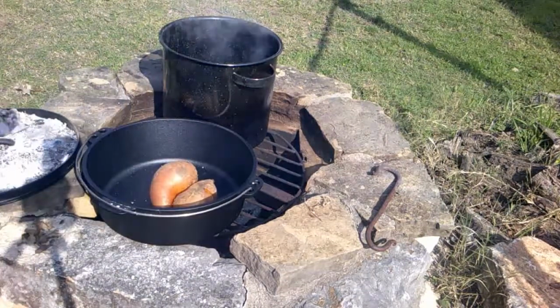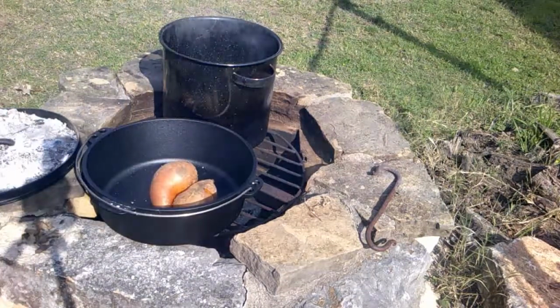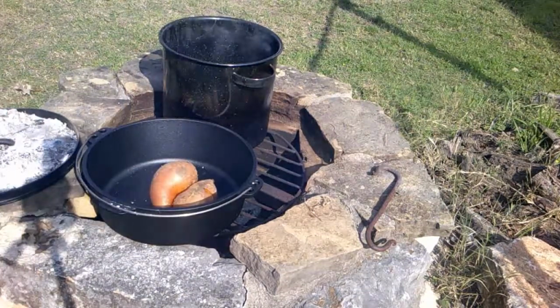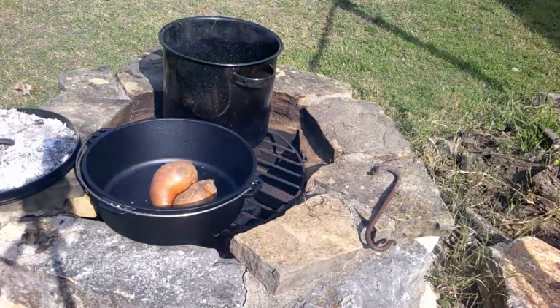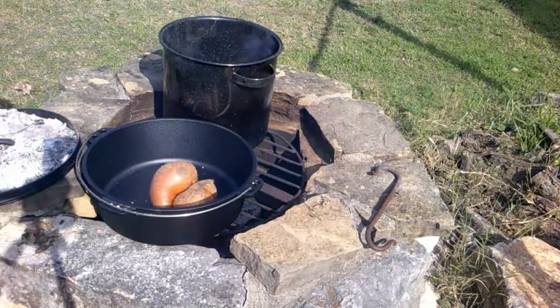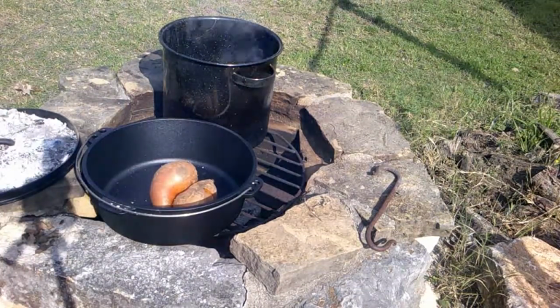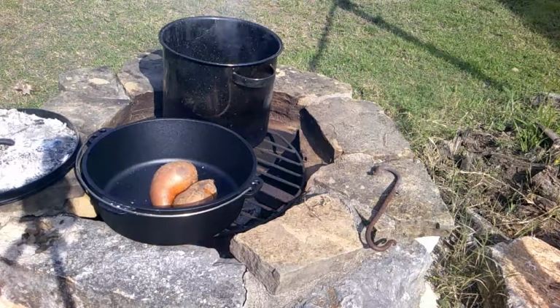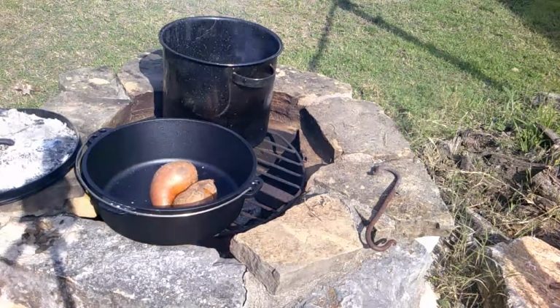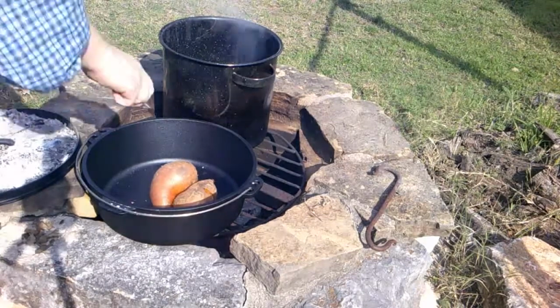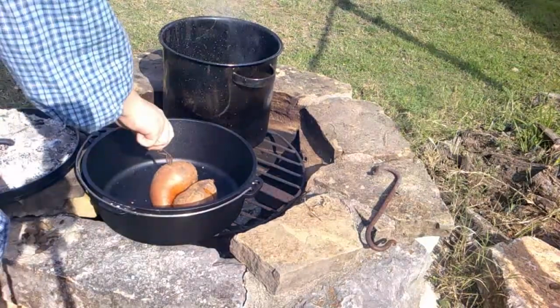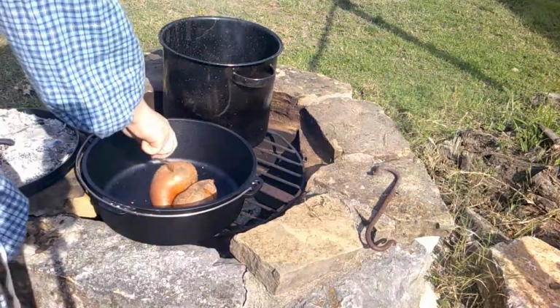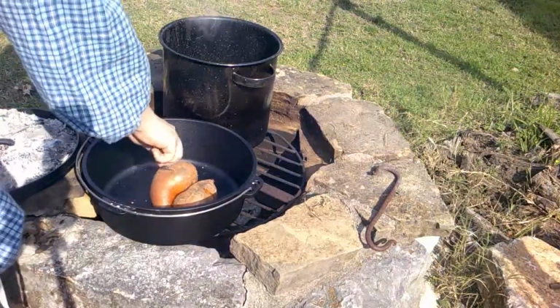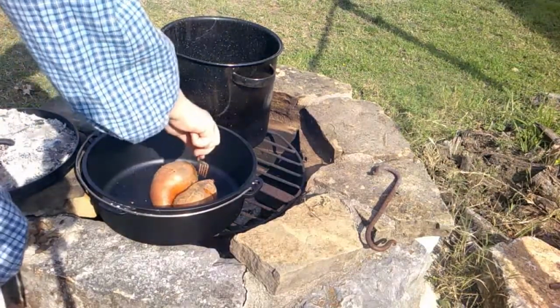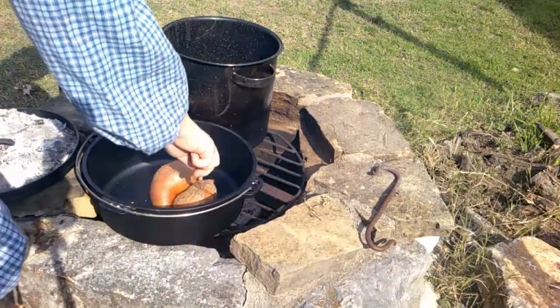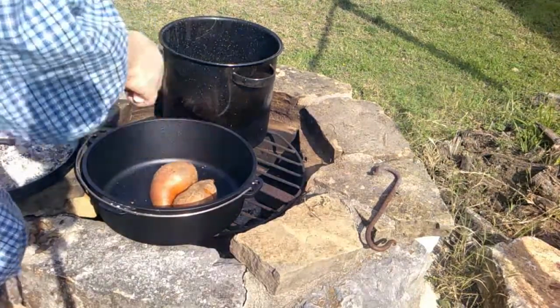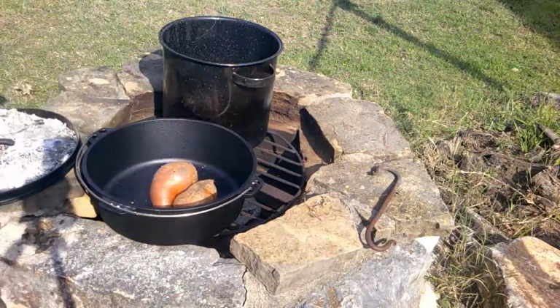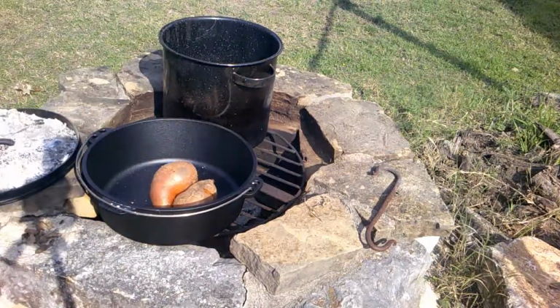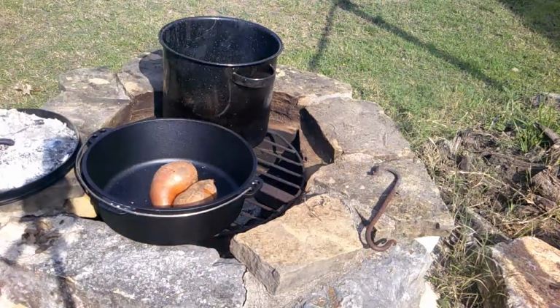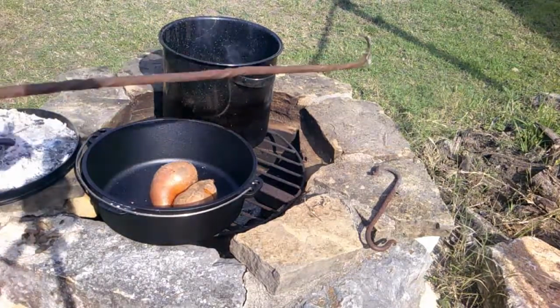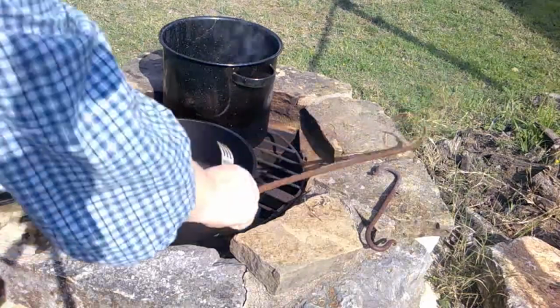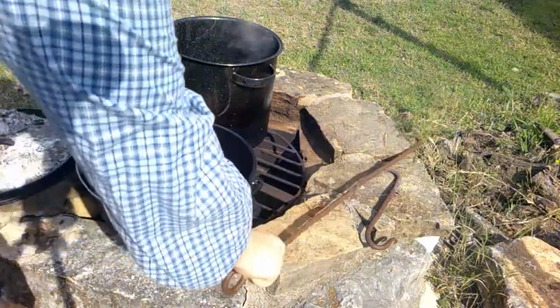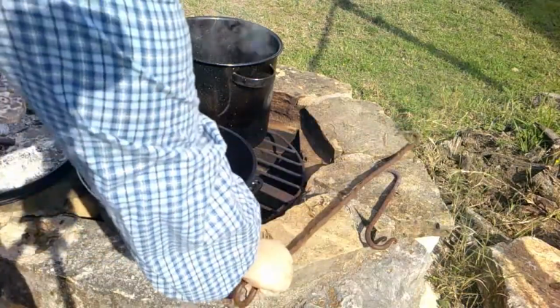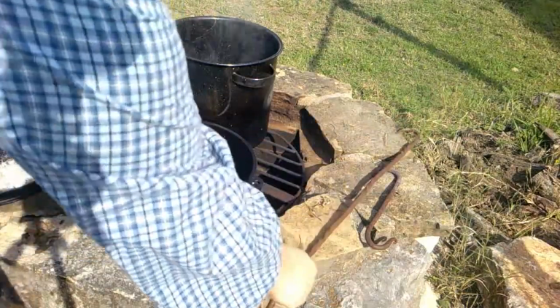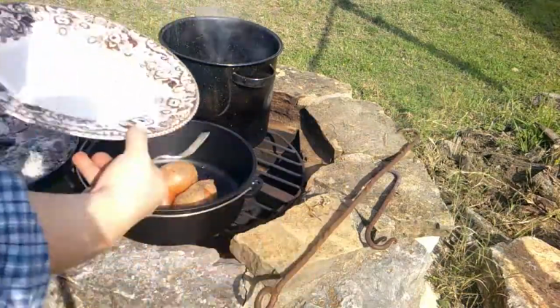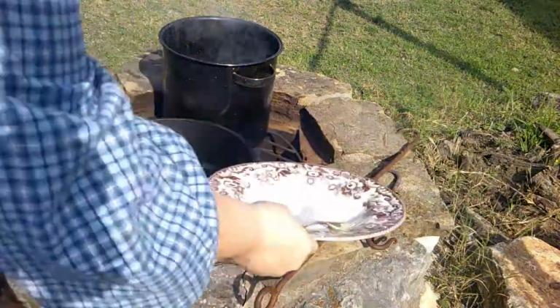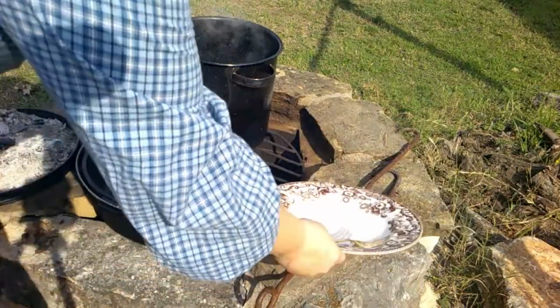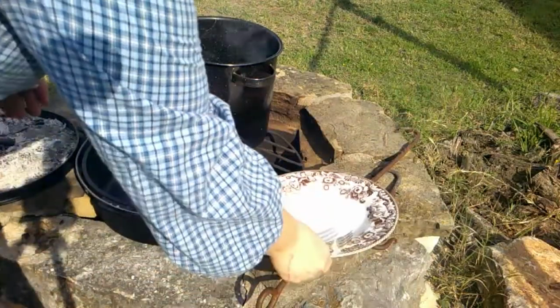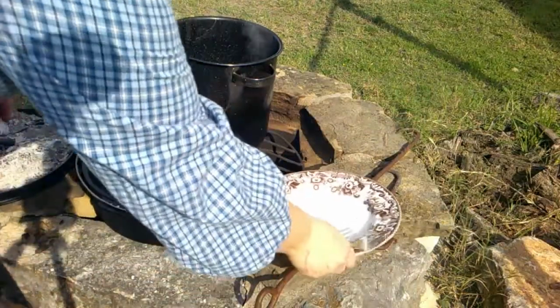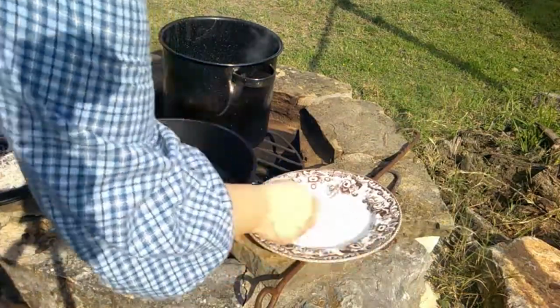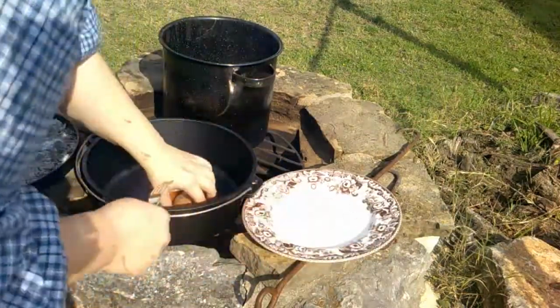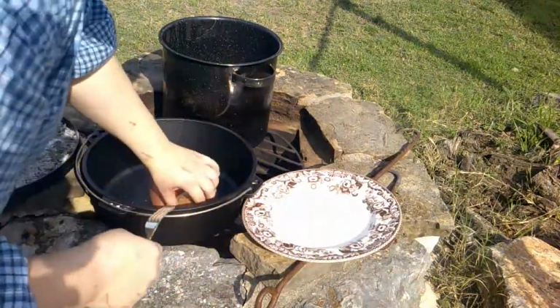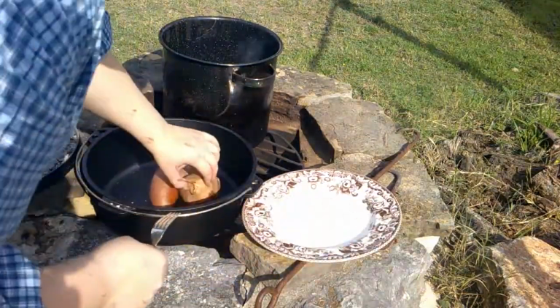Let's go ahead and check on these potatoes. I will put these on a plate and set them near the fire to keep warm, and we can start on our next dish.